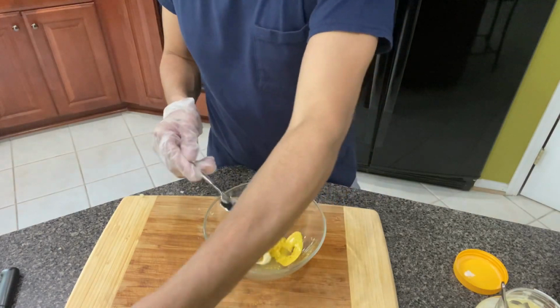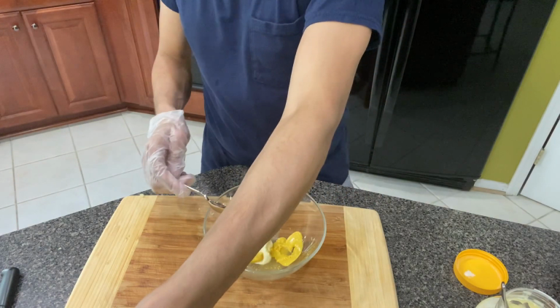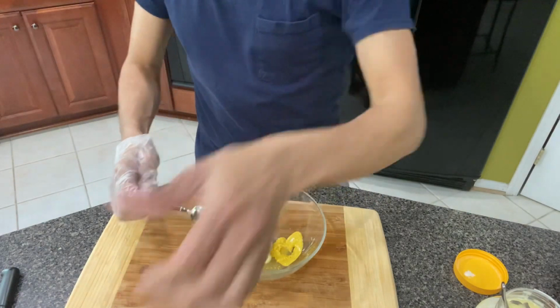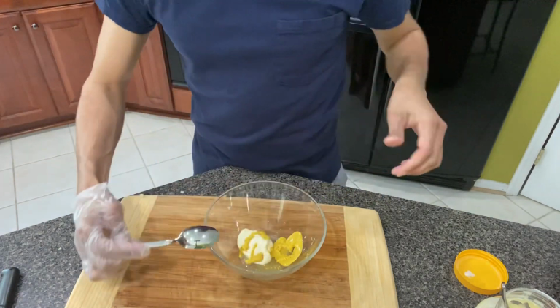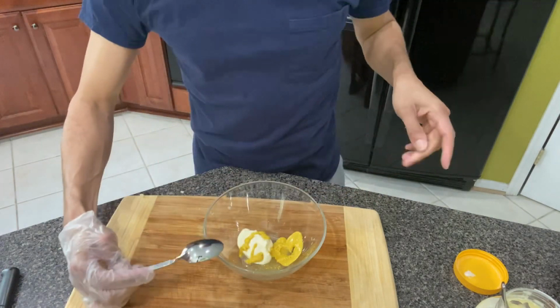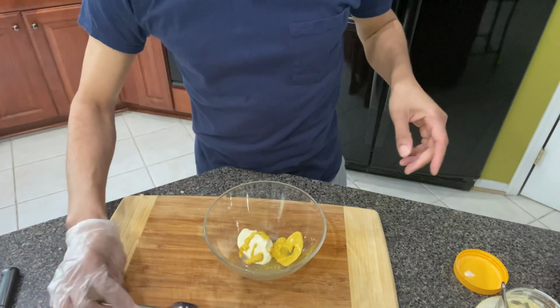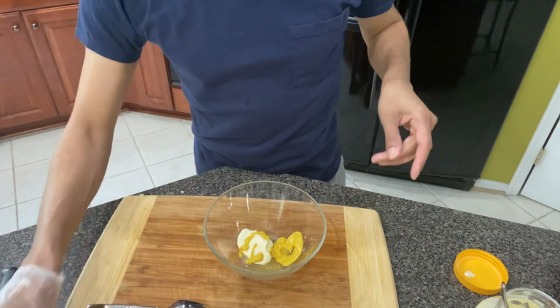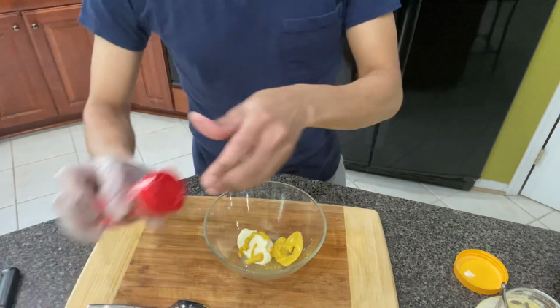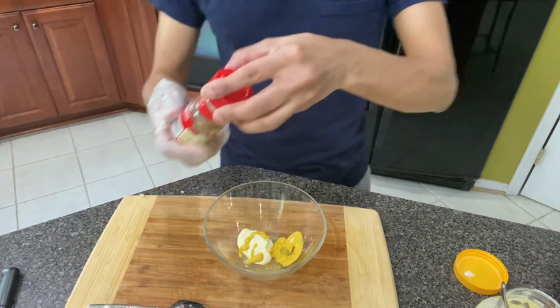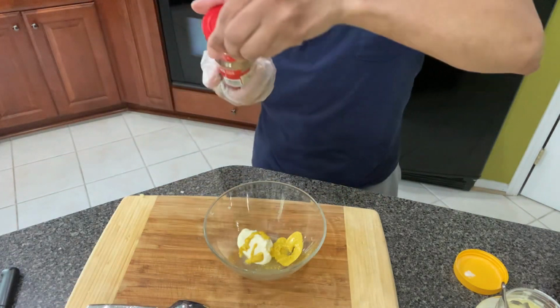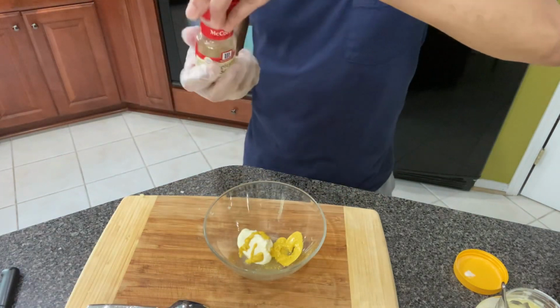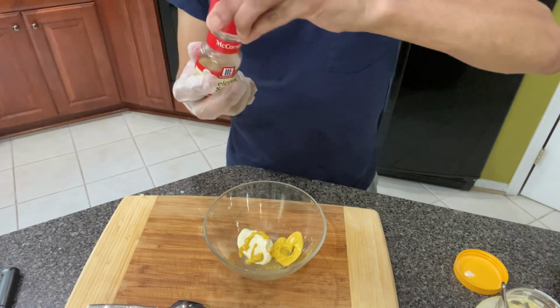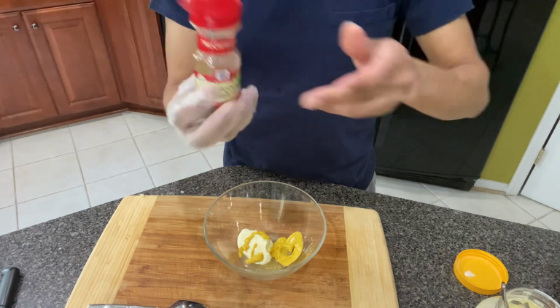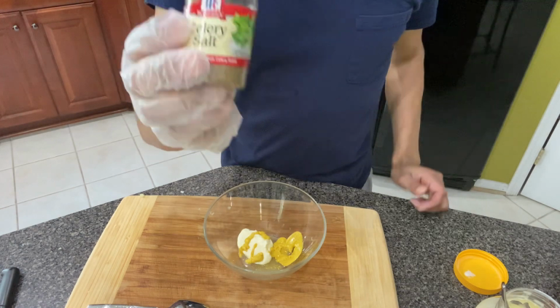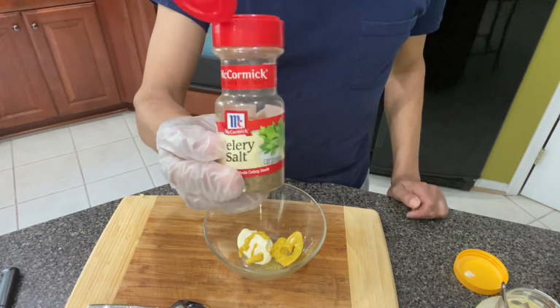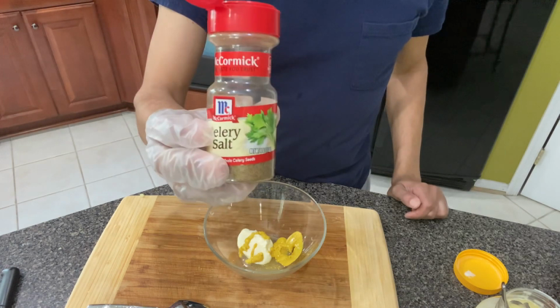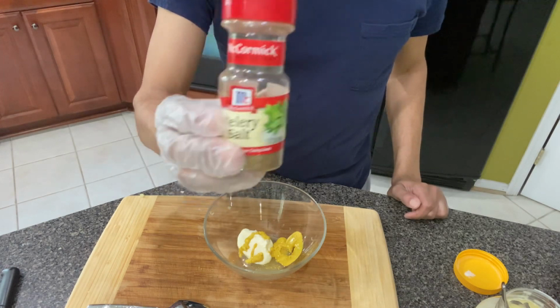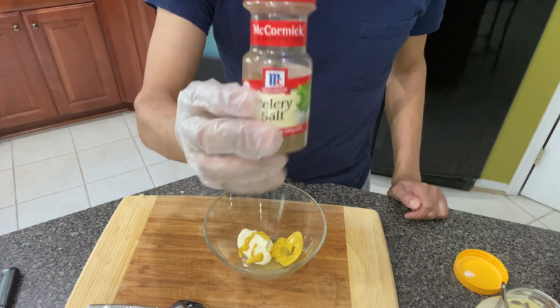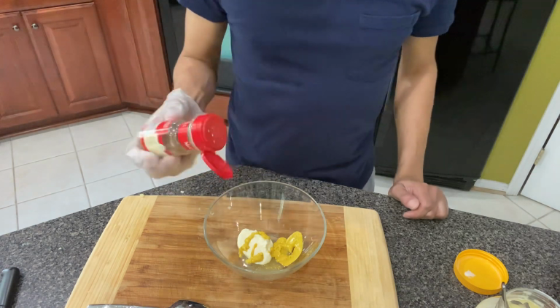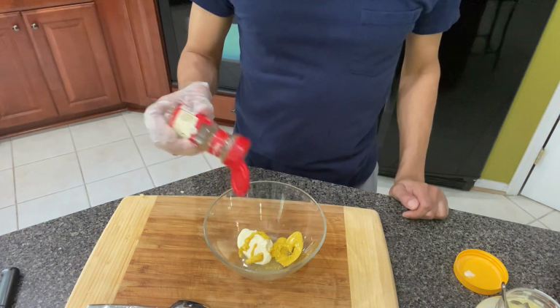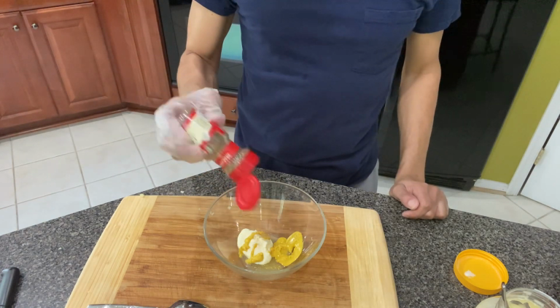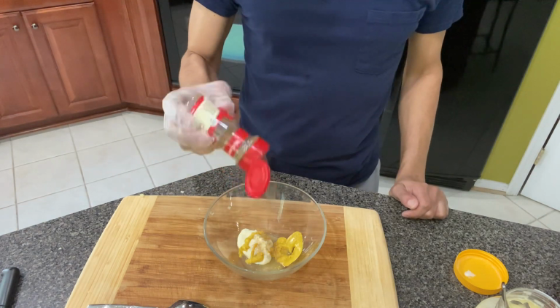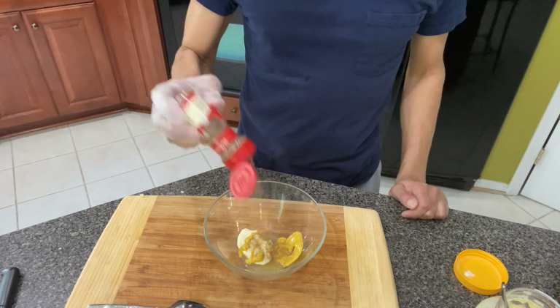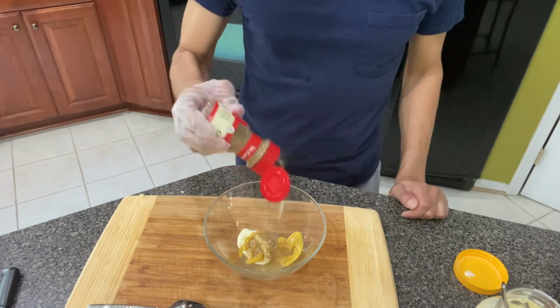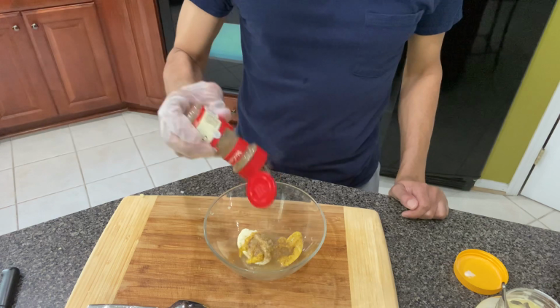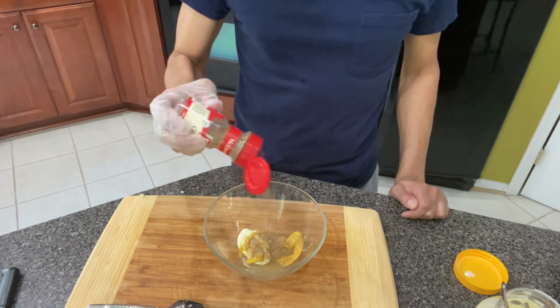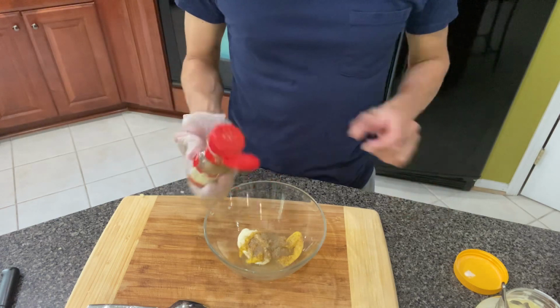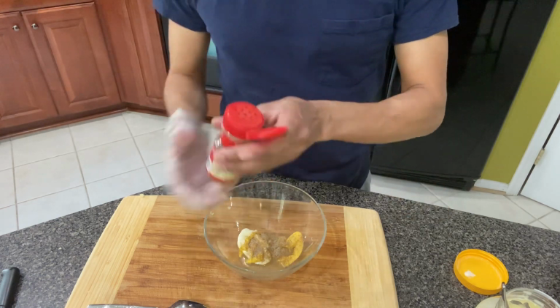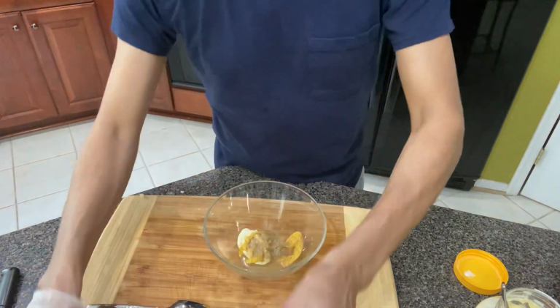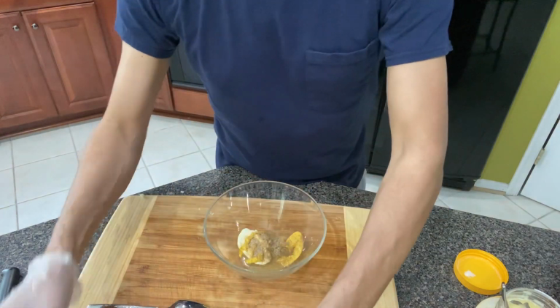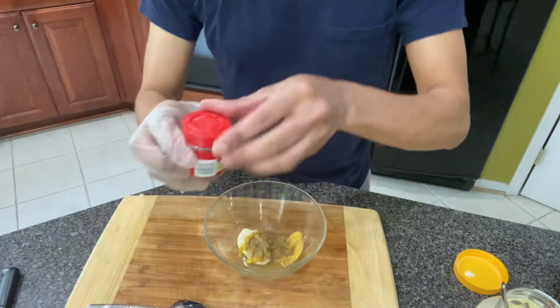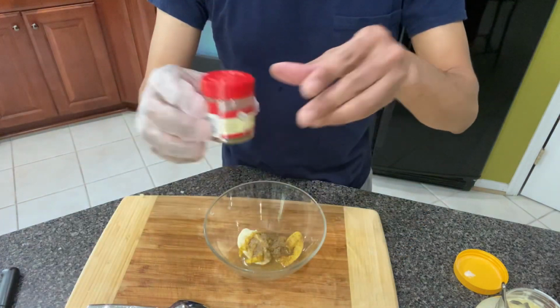And then what I'm going to do is add celery salt to the sauce. It's better to mix it all in here together at the same time. And then I'm going to add some celery seed.